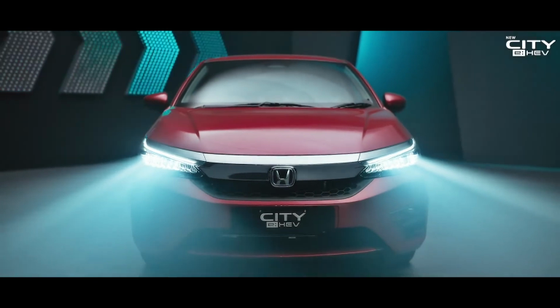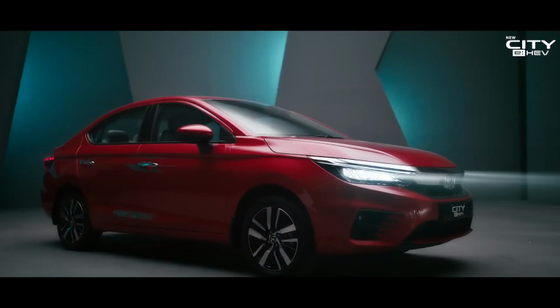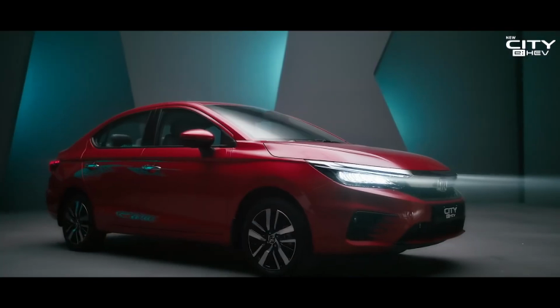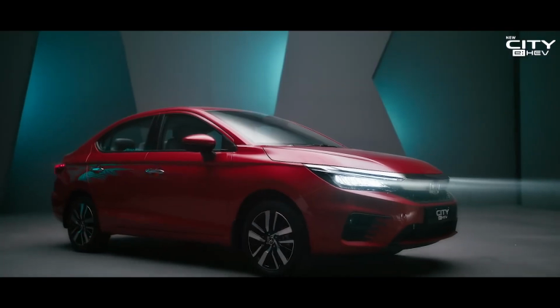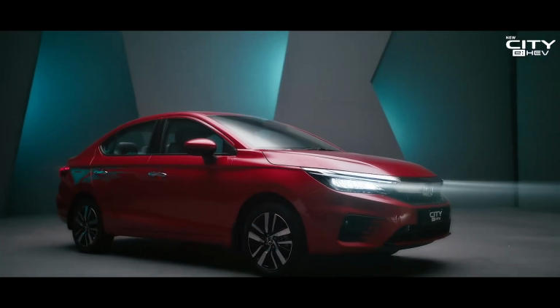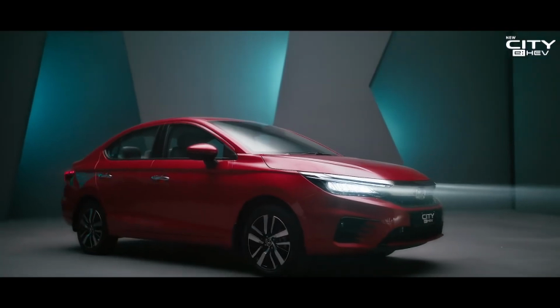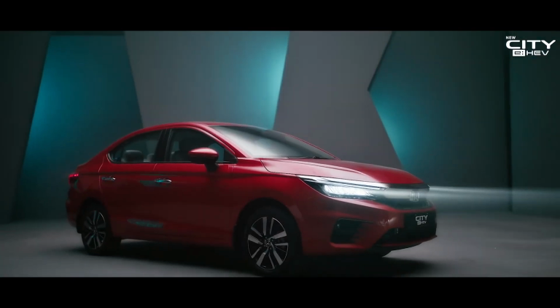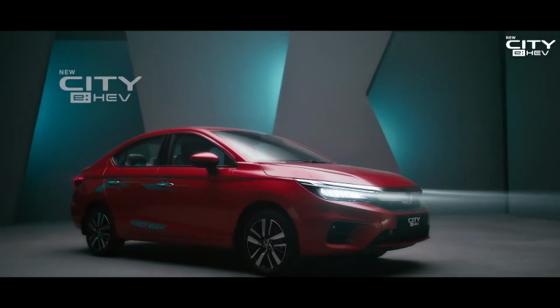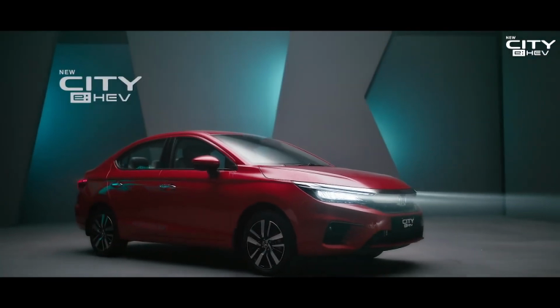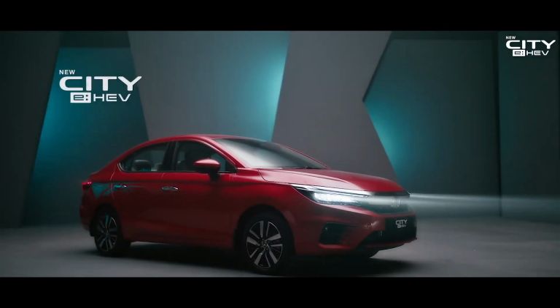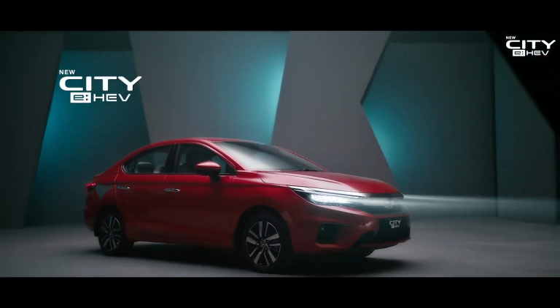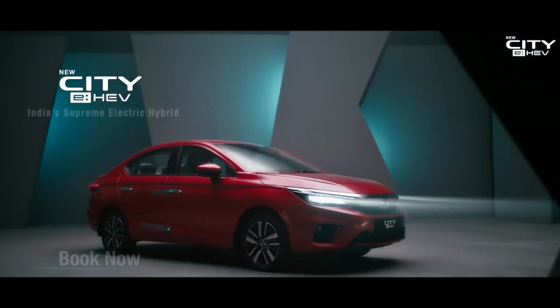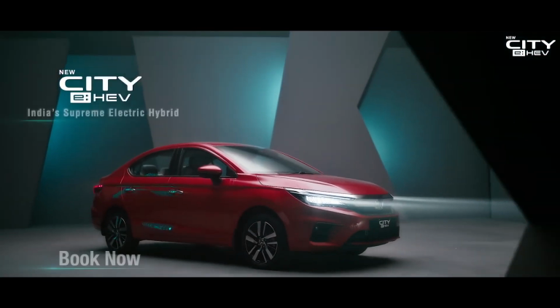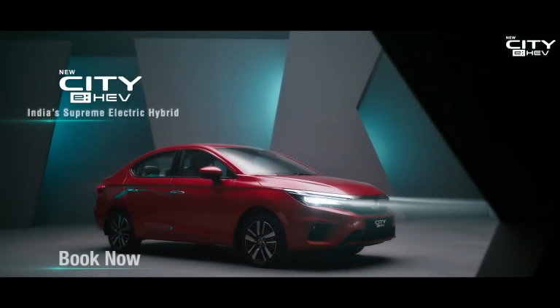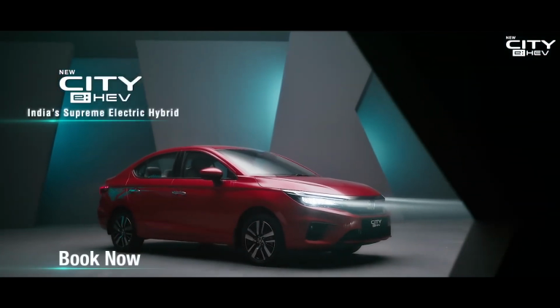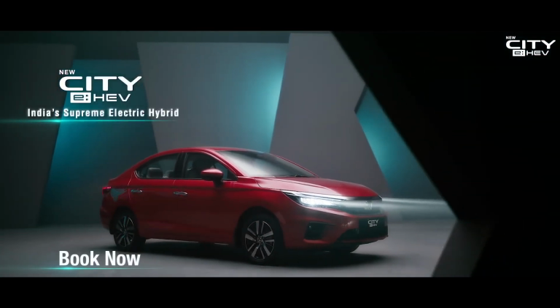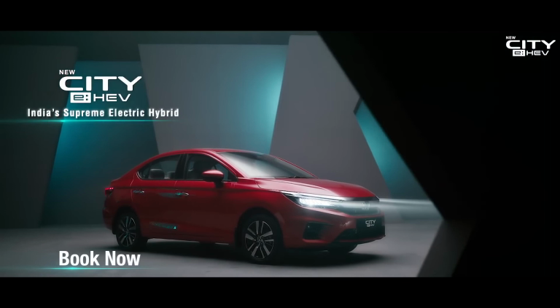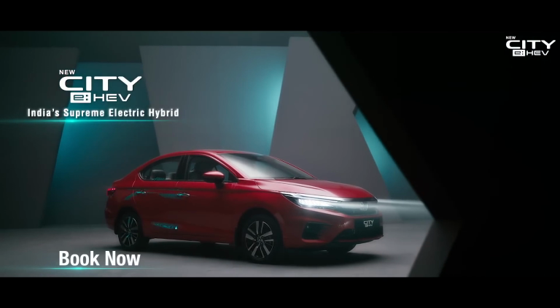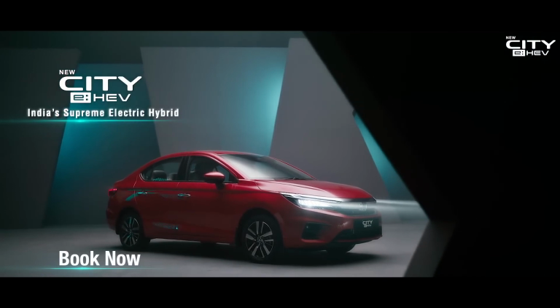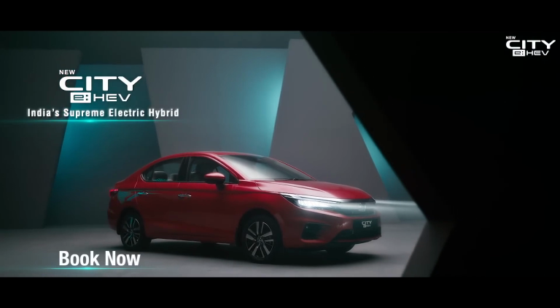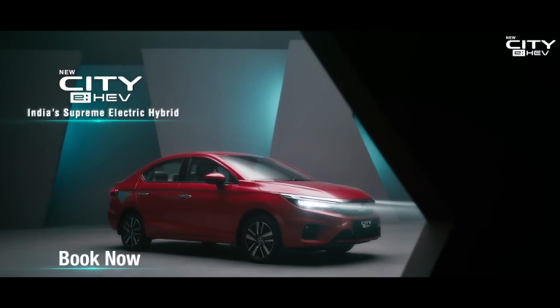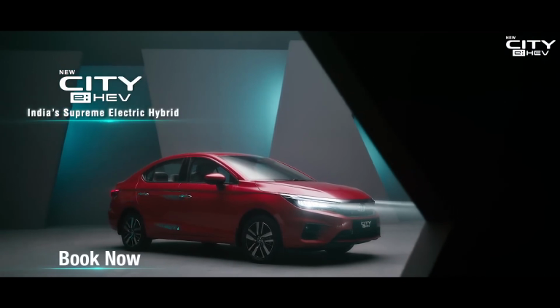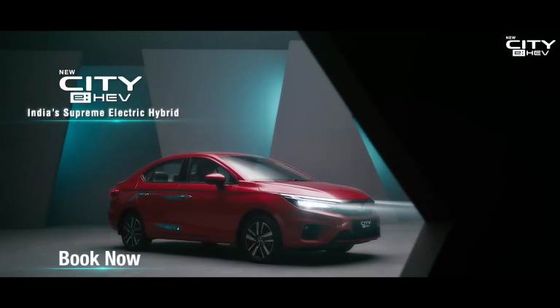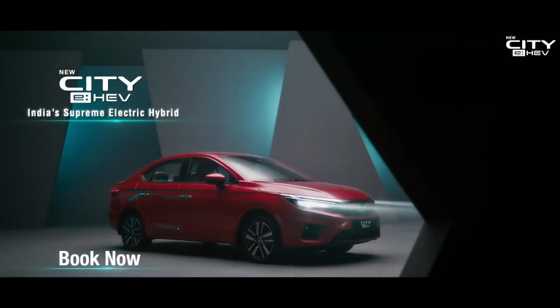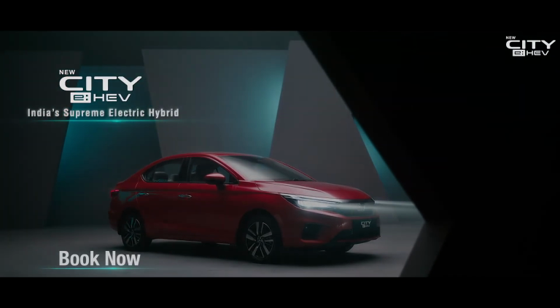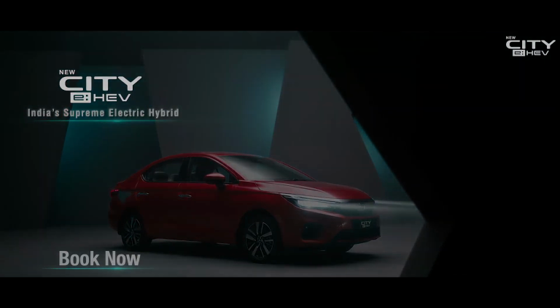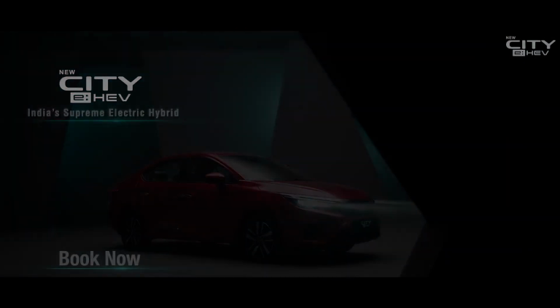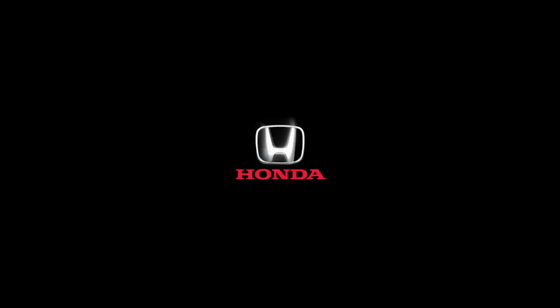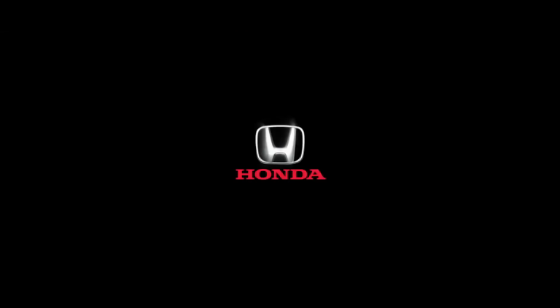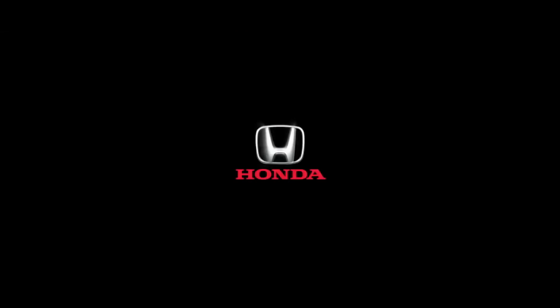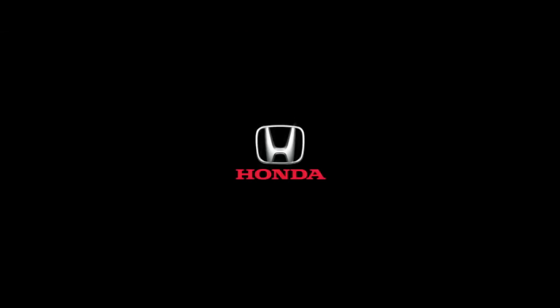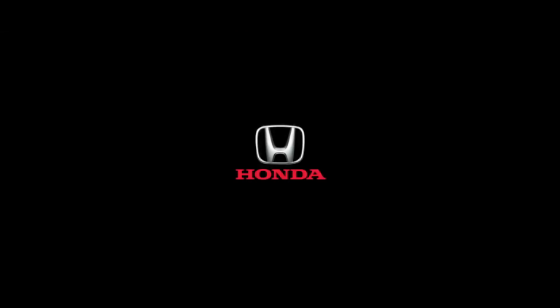New City EHEV, India's supreme electric hybrid.